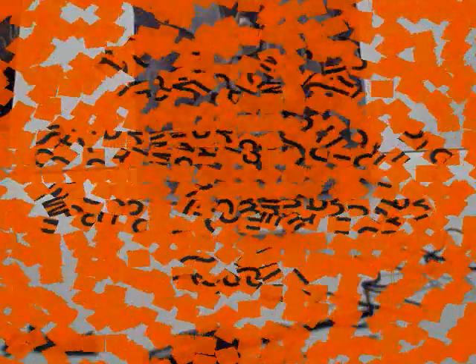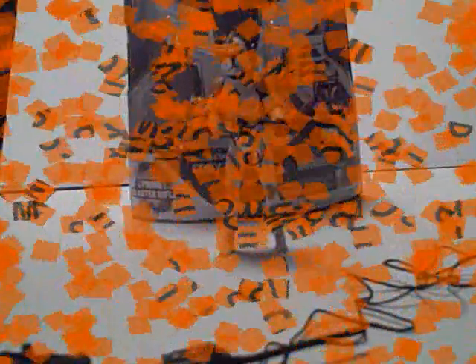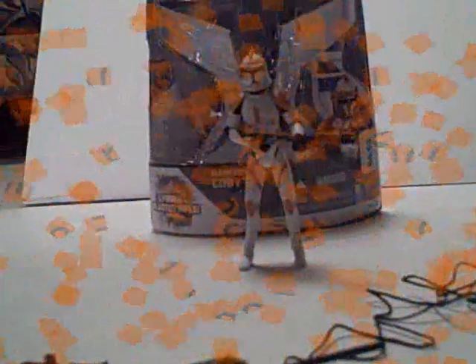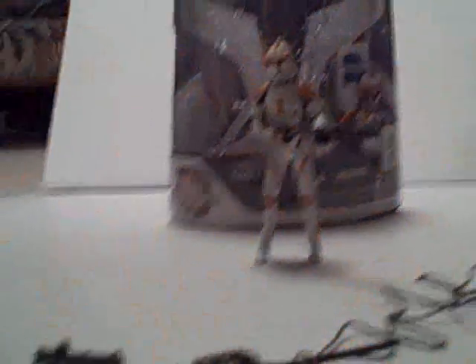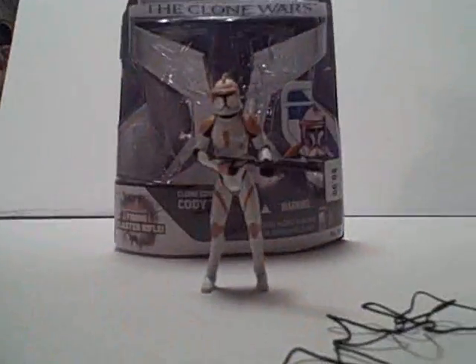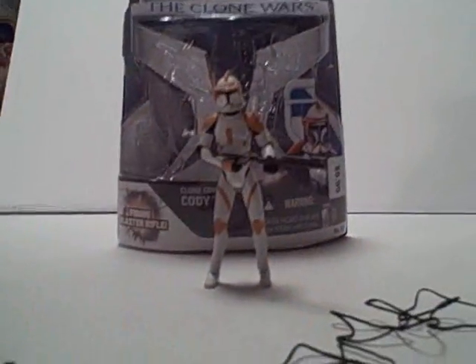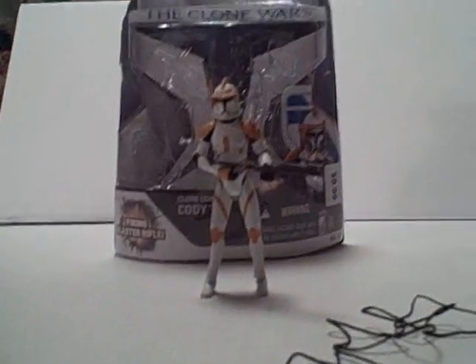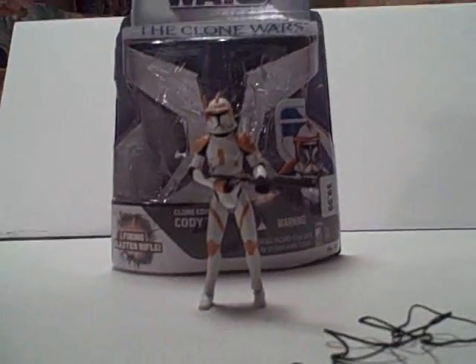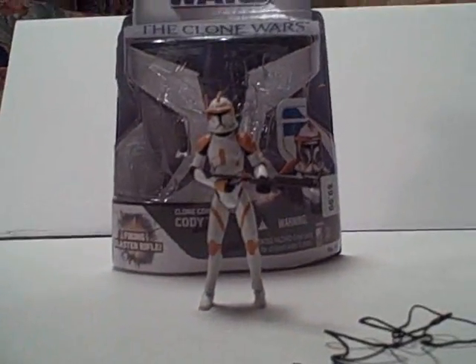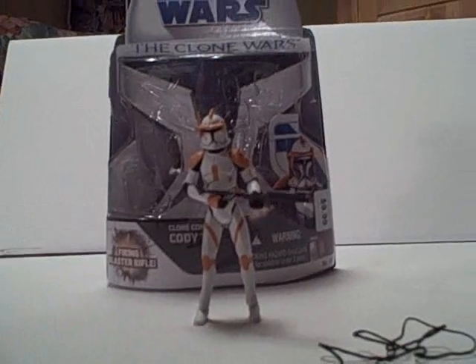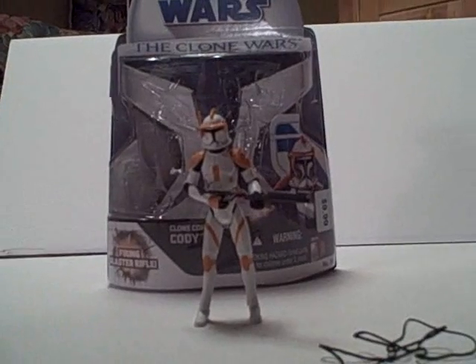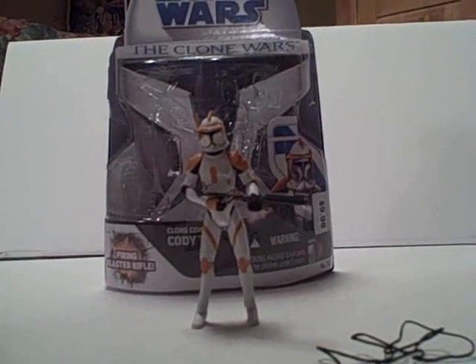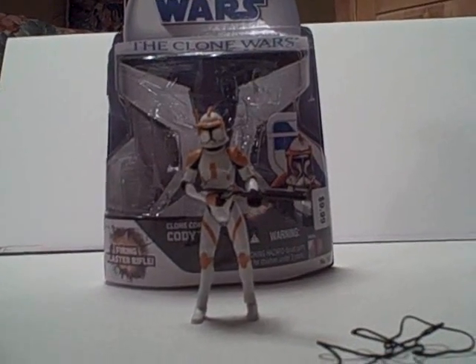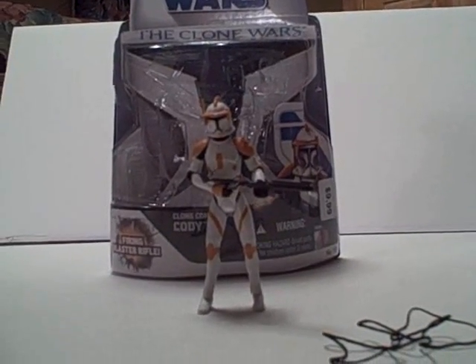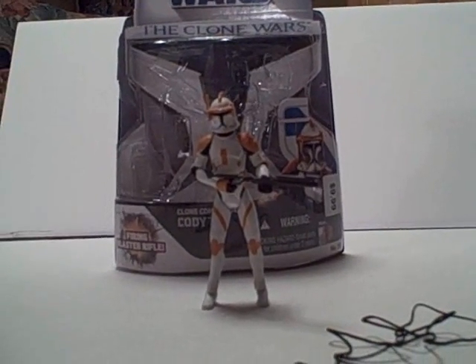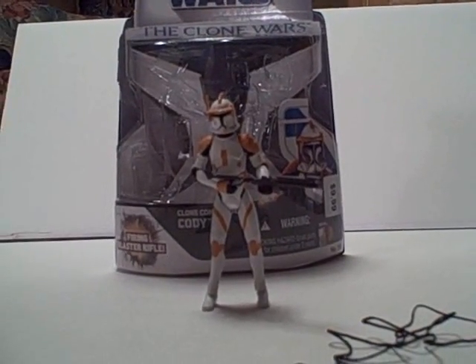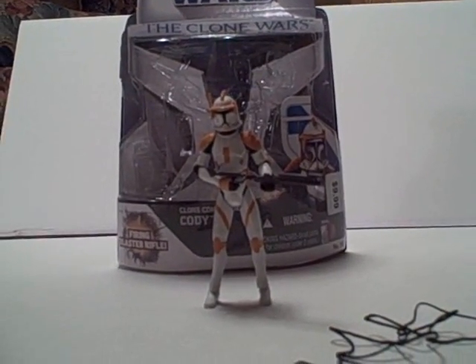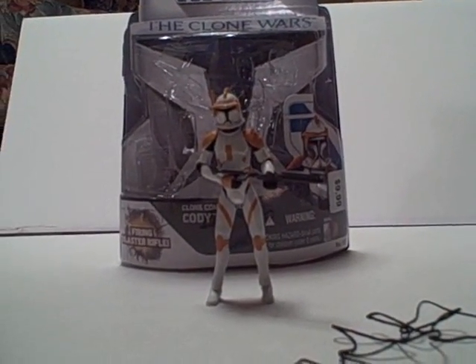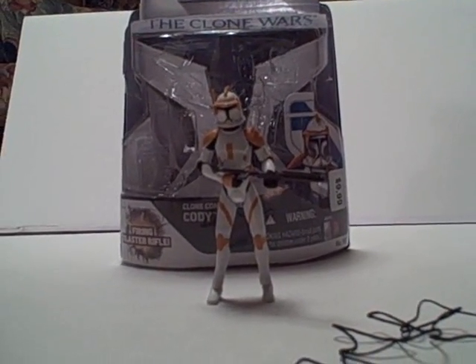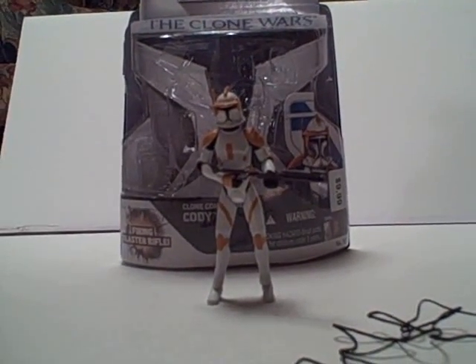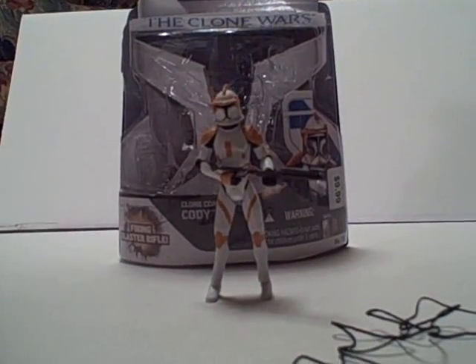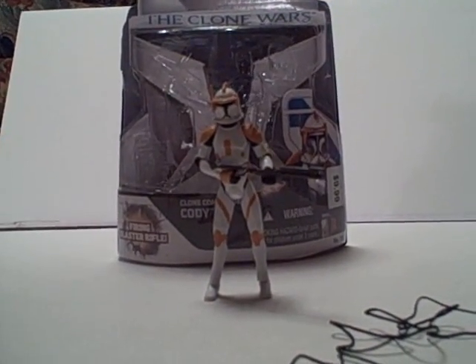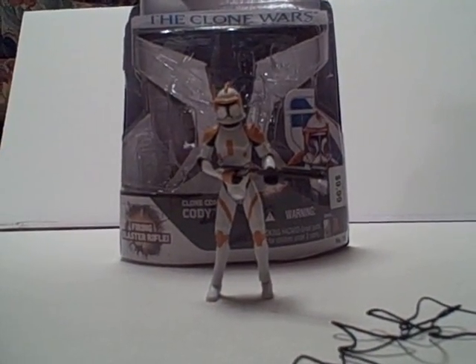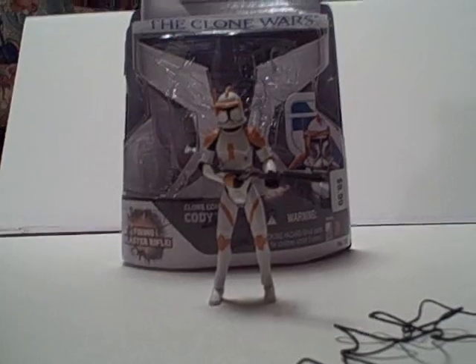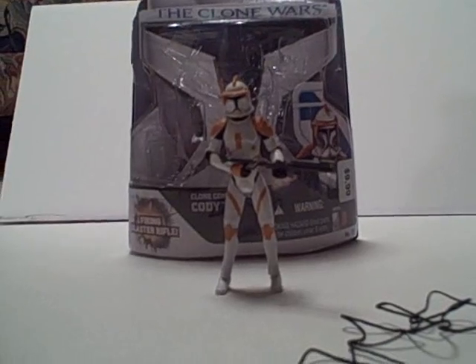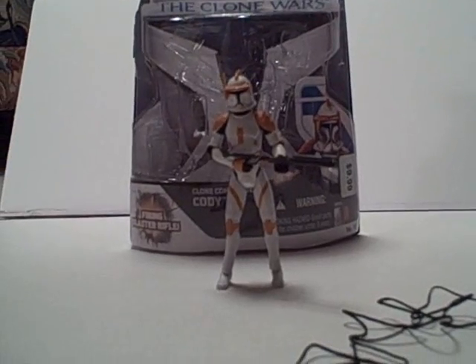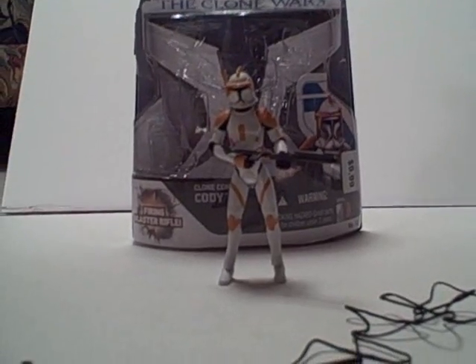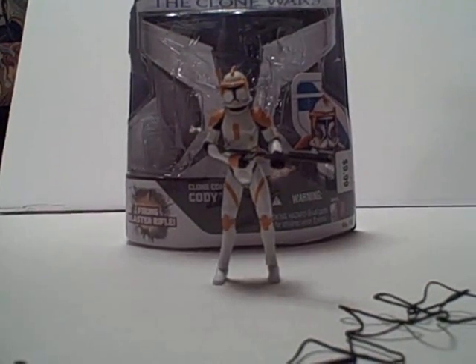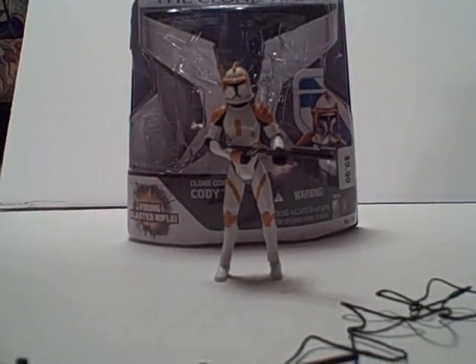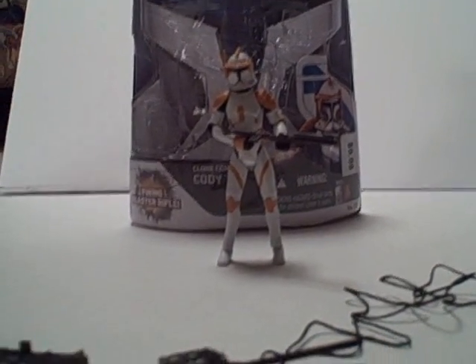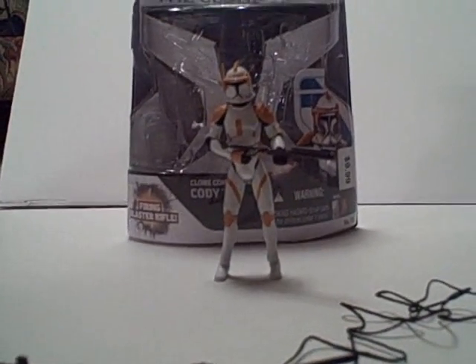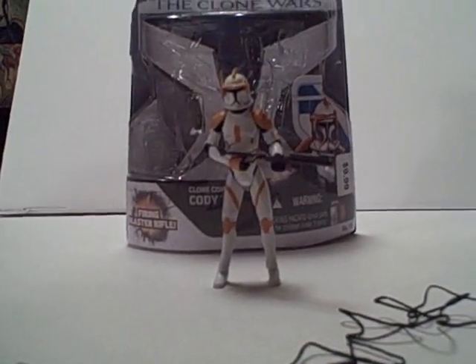Hey guys, this is GlacoMac9, and today I'm doing the review on the Star Wars Clone Wars Clone Commander Cody. He is an awesome figure. I got him at Kohl's for $10.